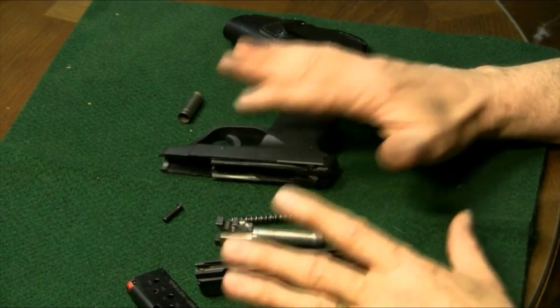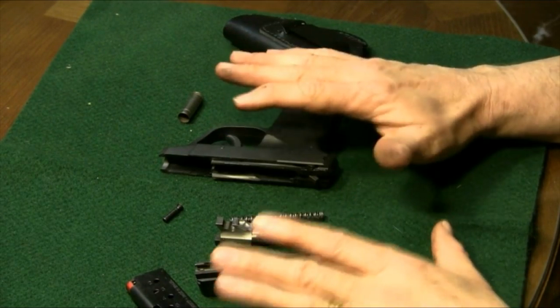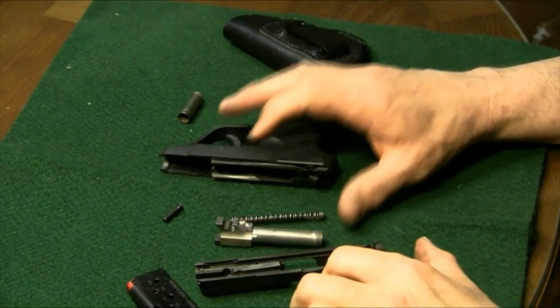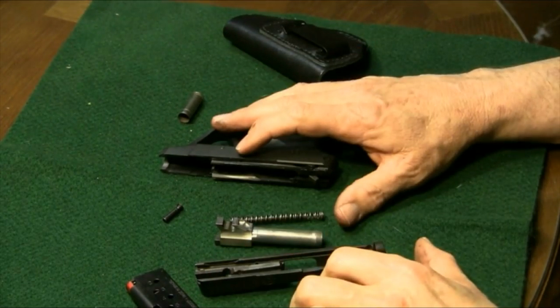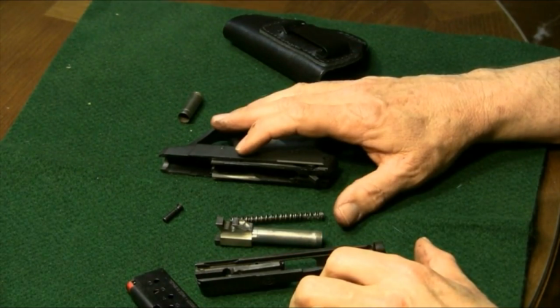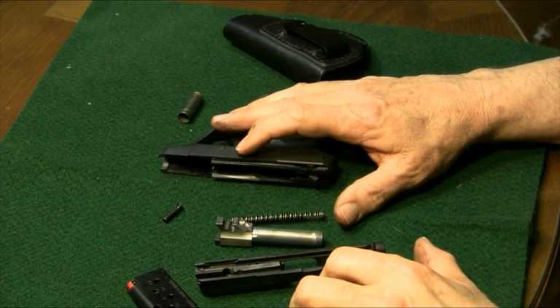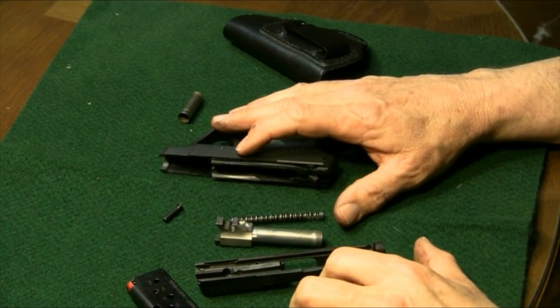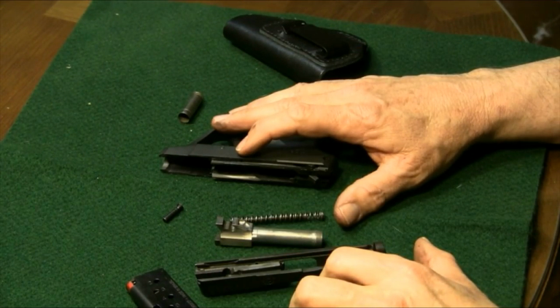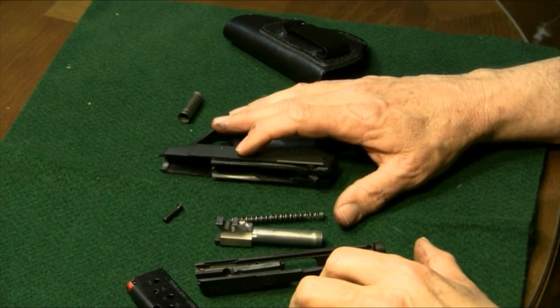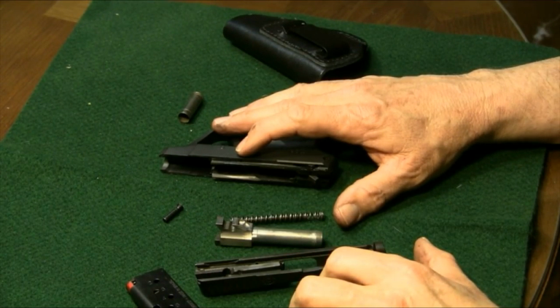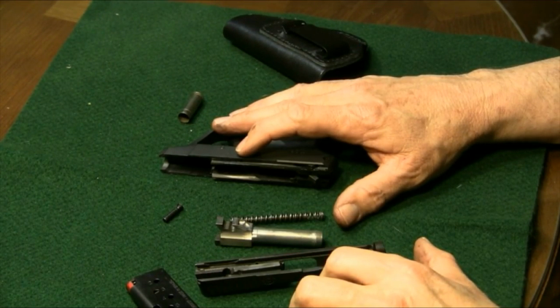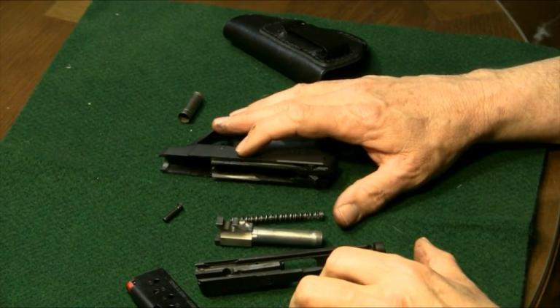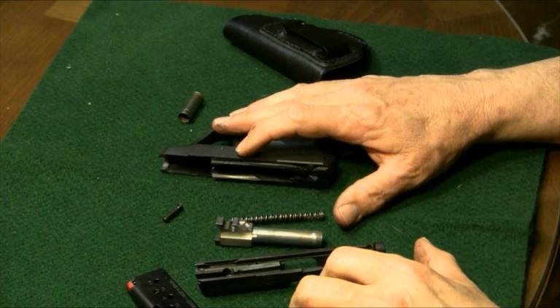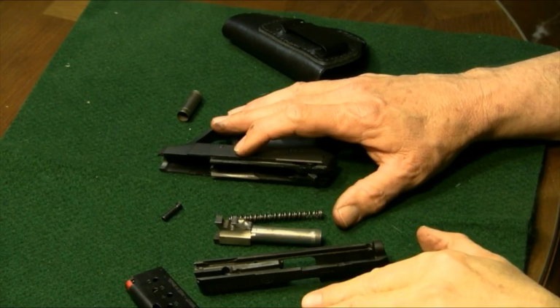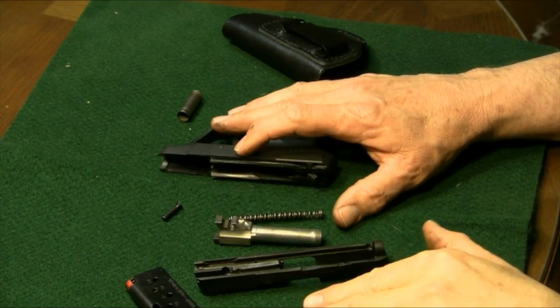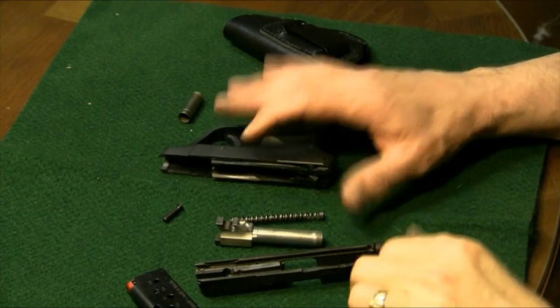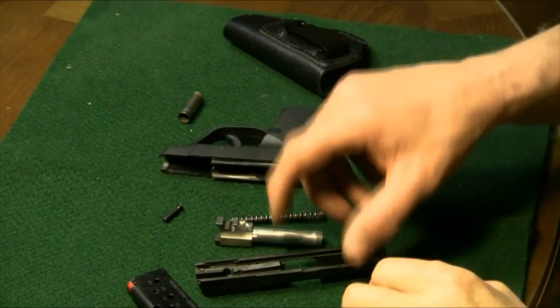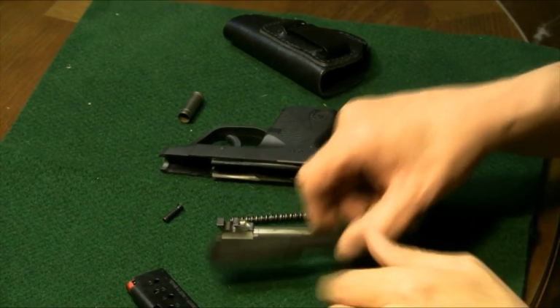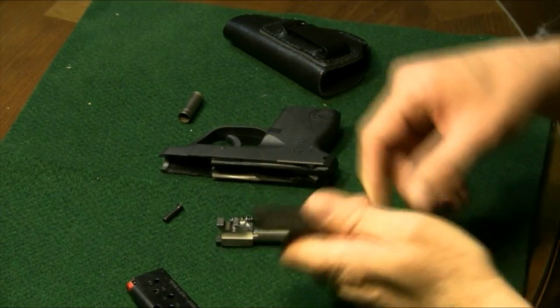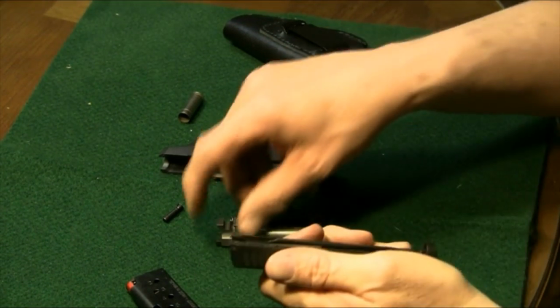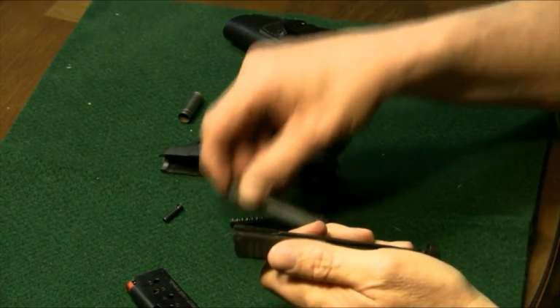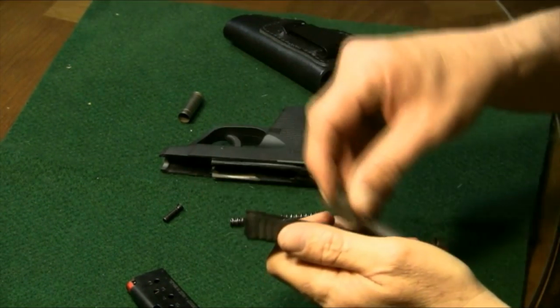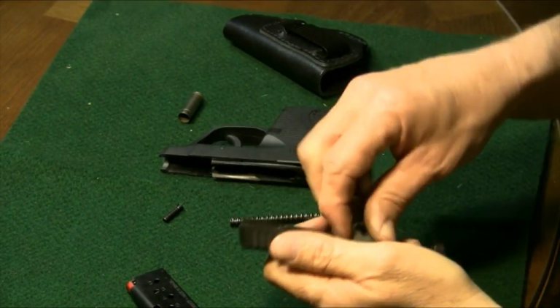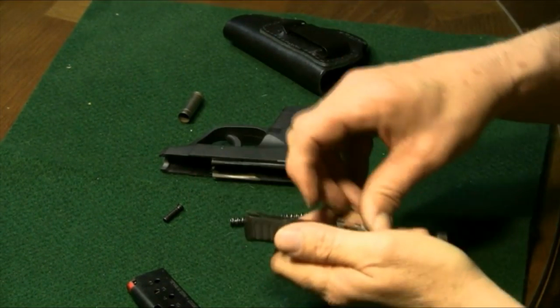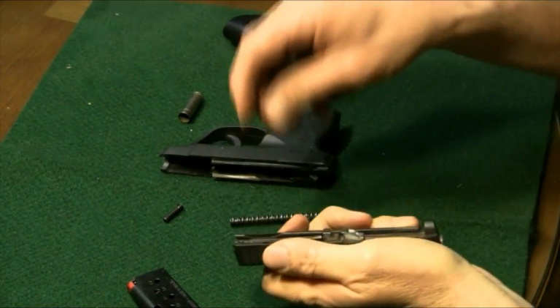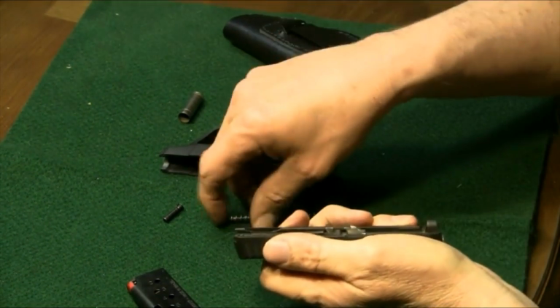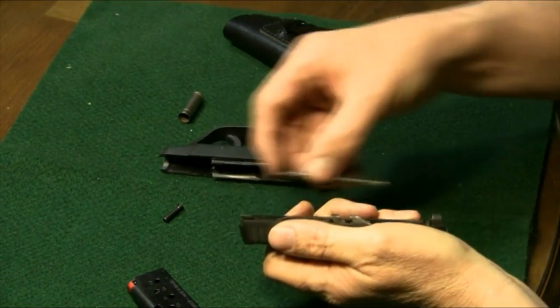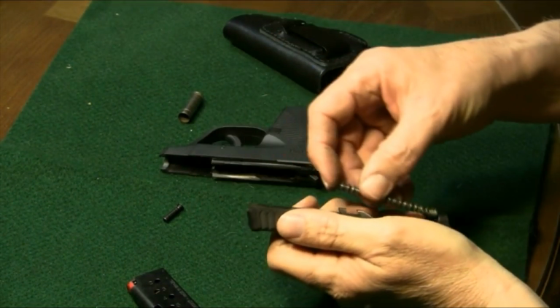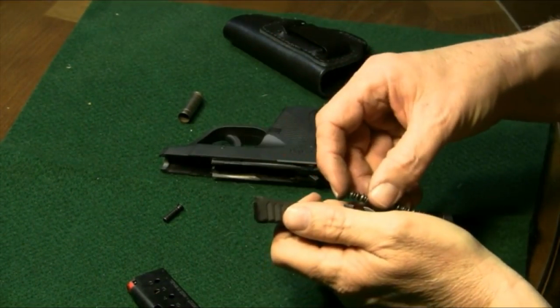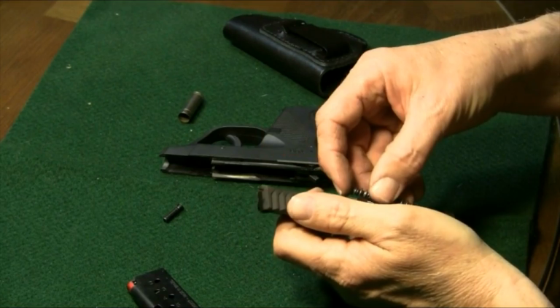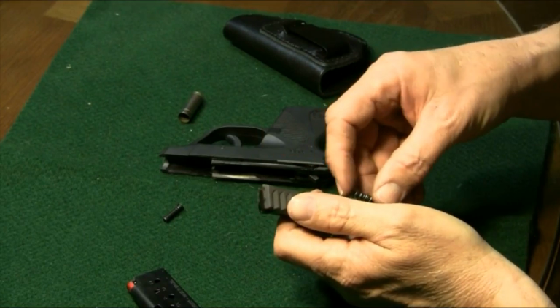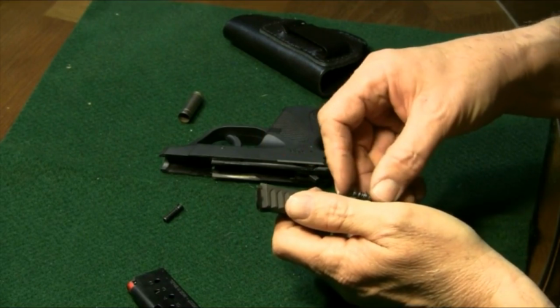After you've done what you need to do, then we're ready to go ahead and reassemble. Let's go ahead and reassemble. We'll get our barrel in, recoil spring and rod.